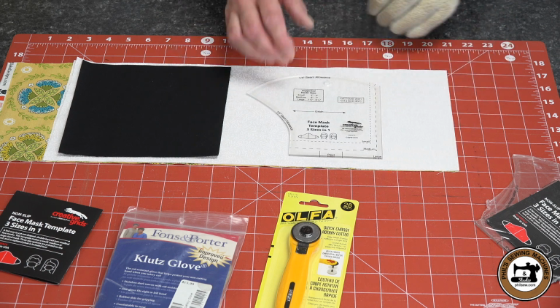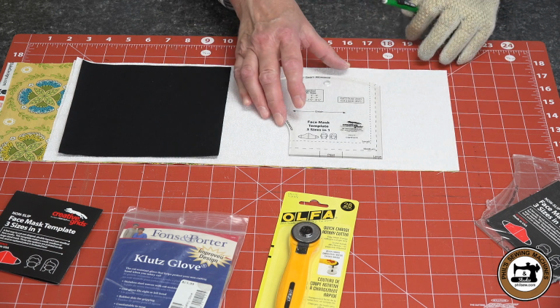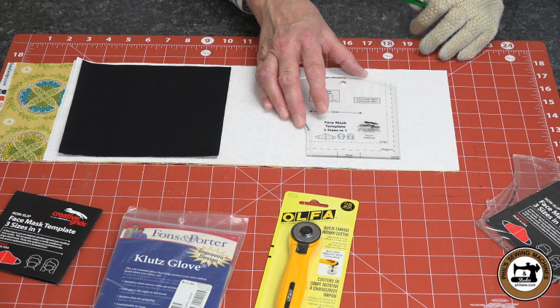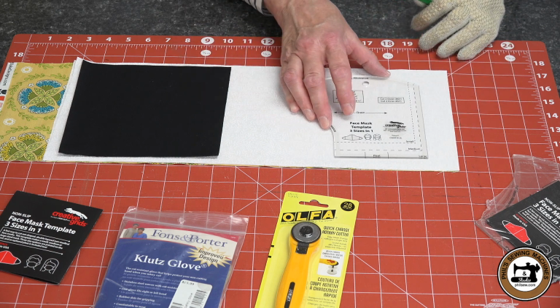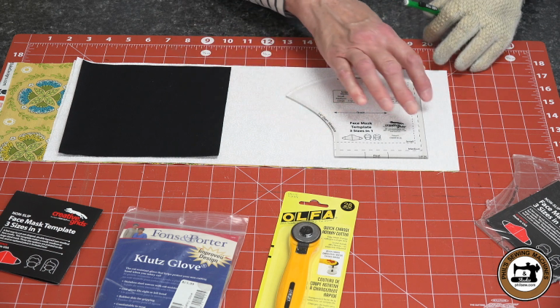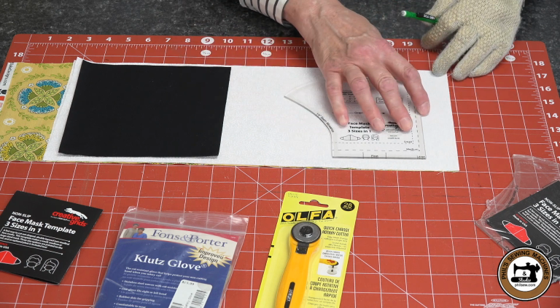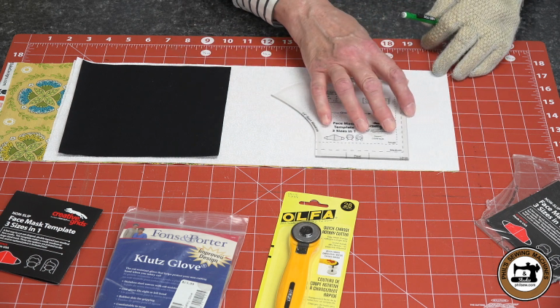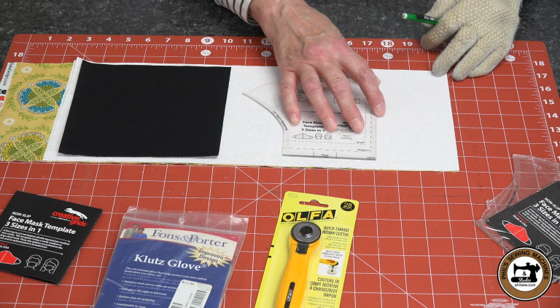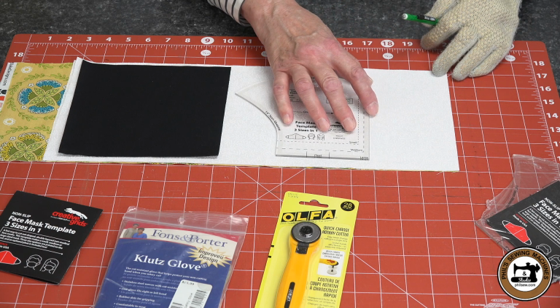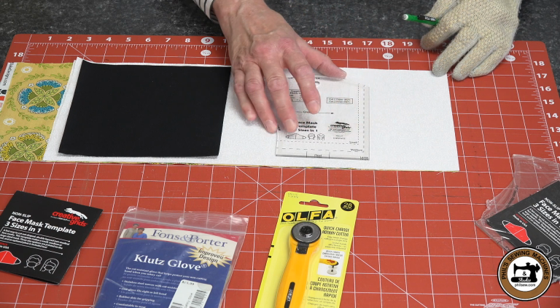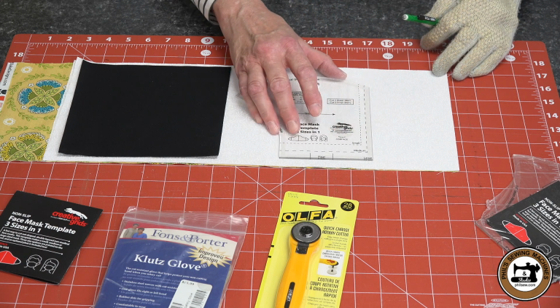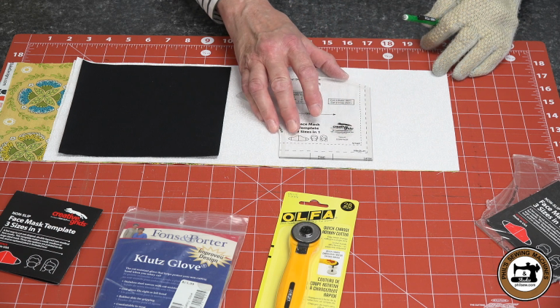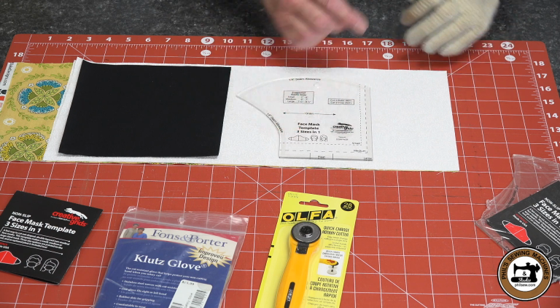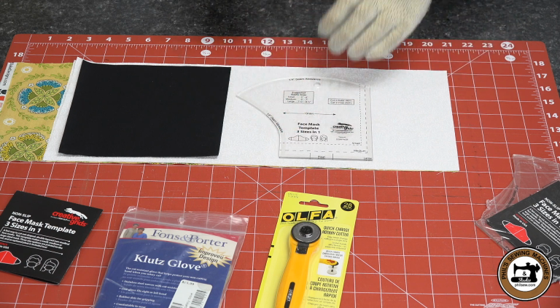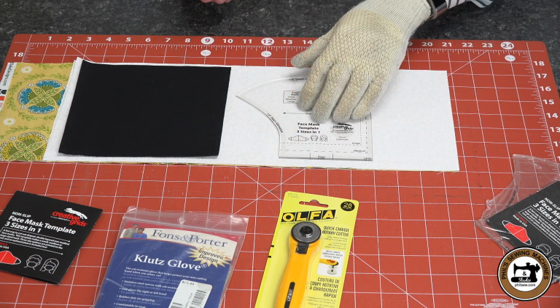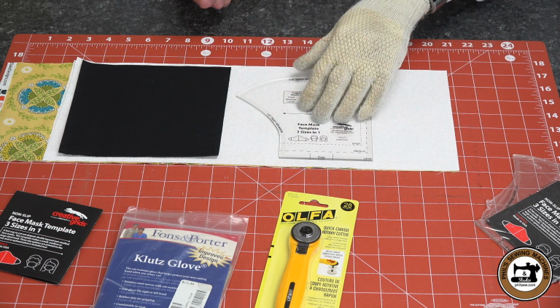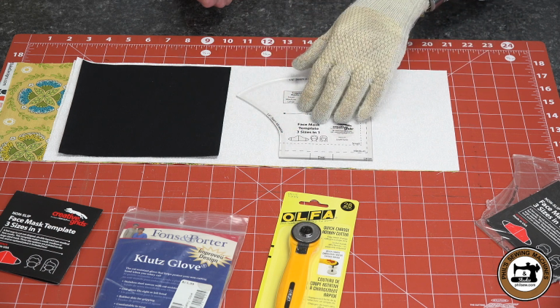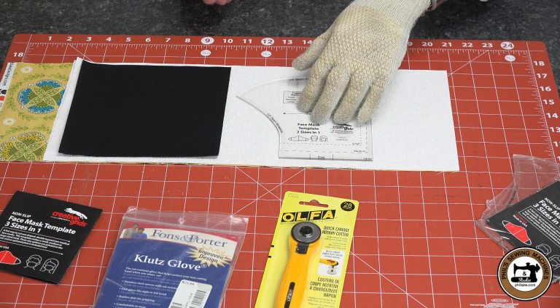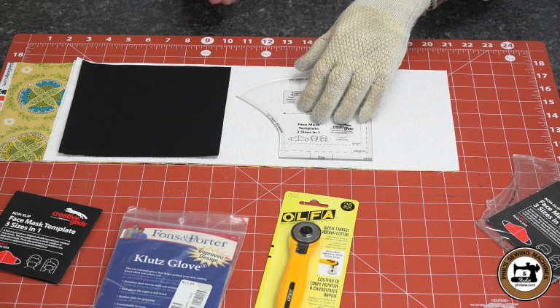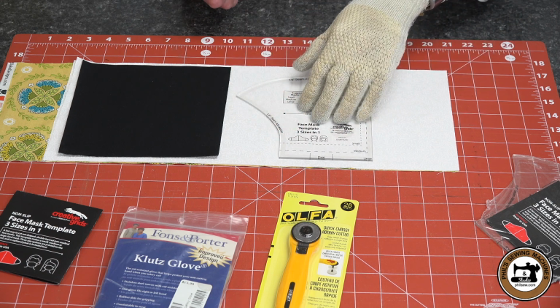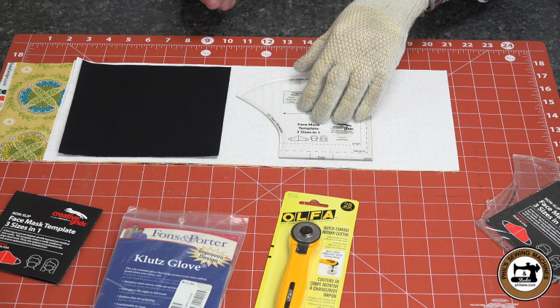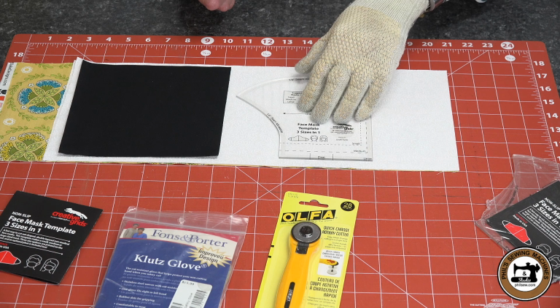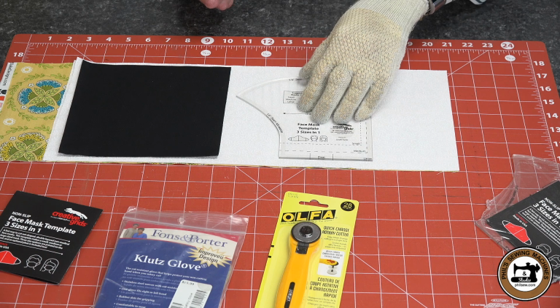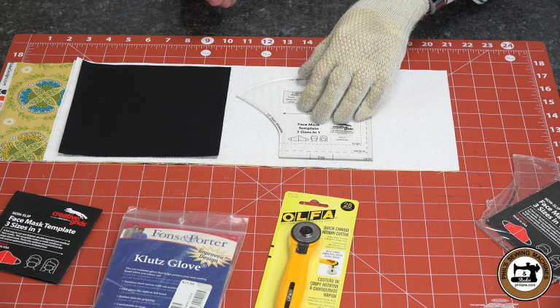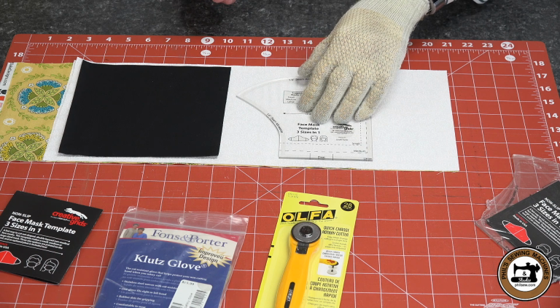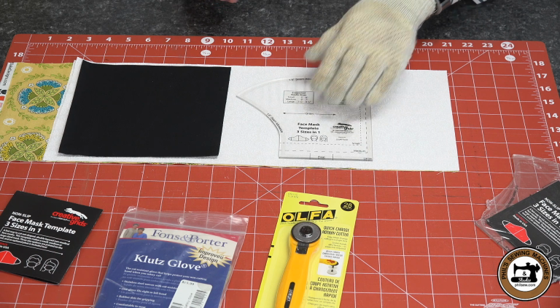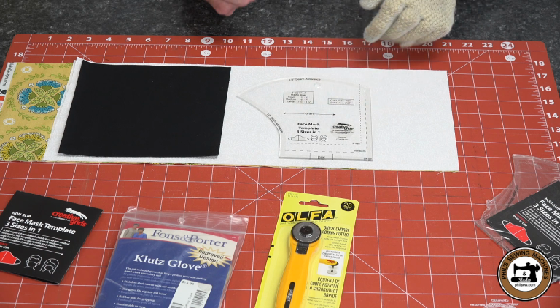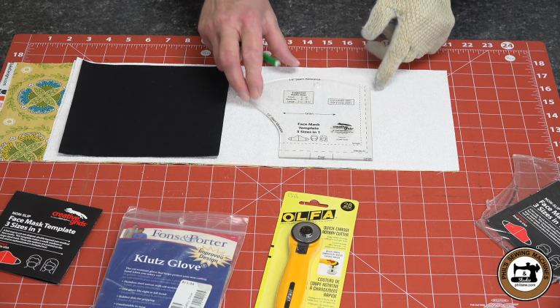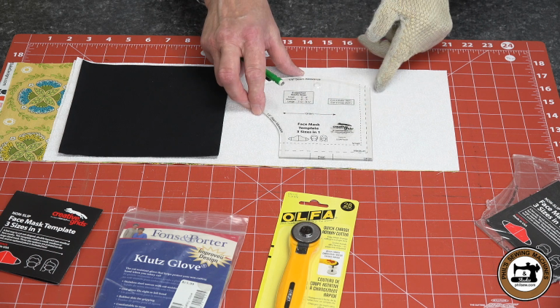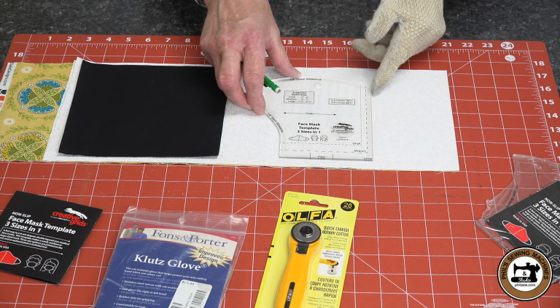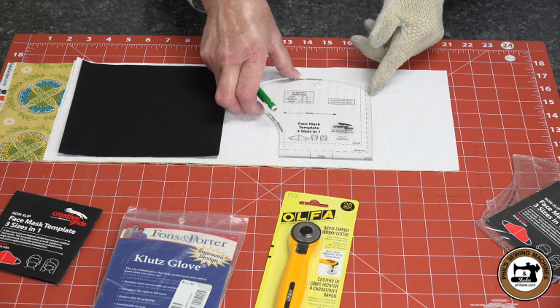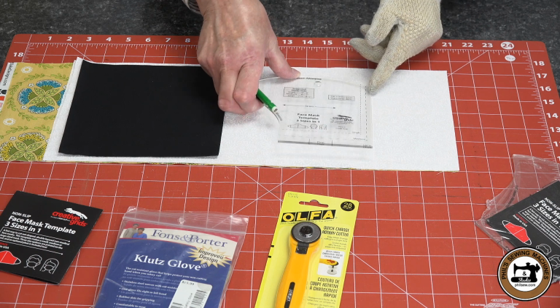The ruler slides easily over the fabric until pressure is applied. Then the exclusive gripper holds the fabric in place while cutting. This eliminates slipping and missed cuts.